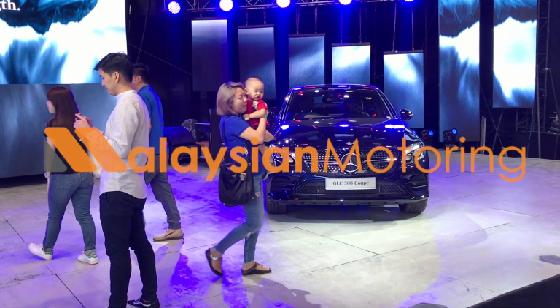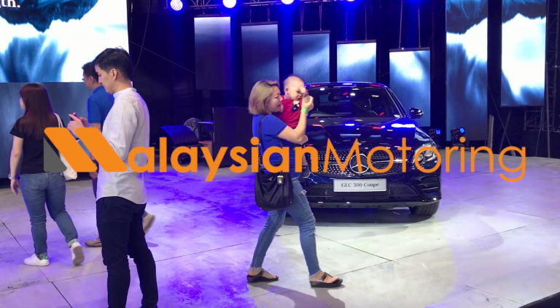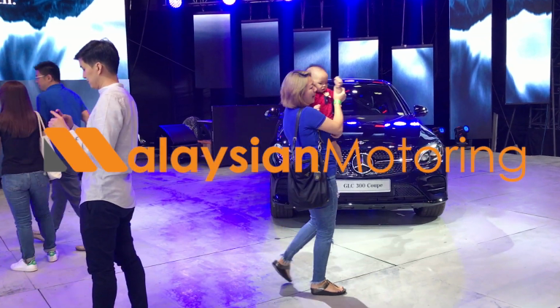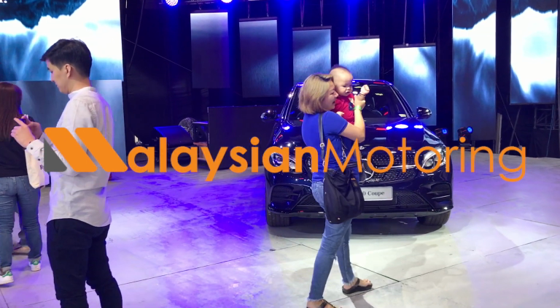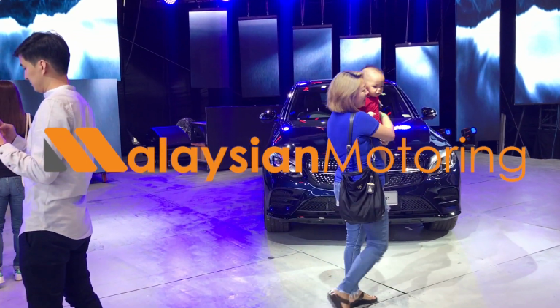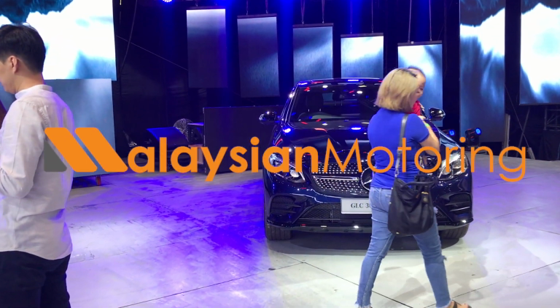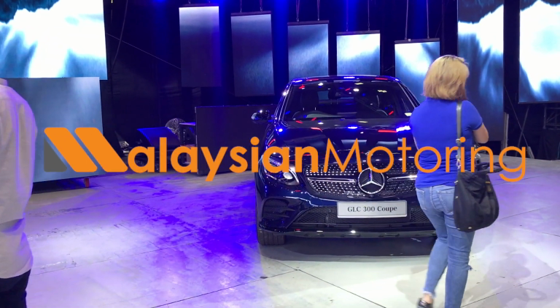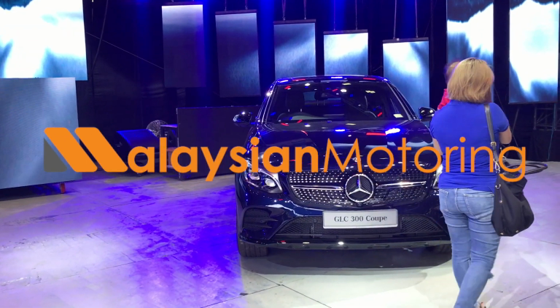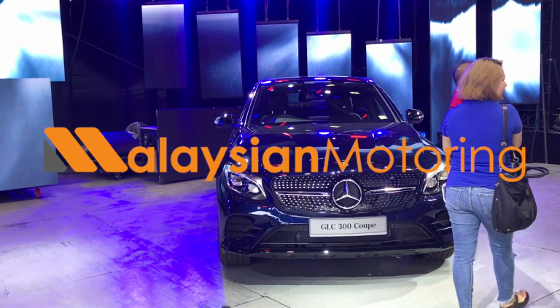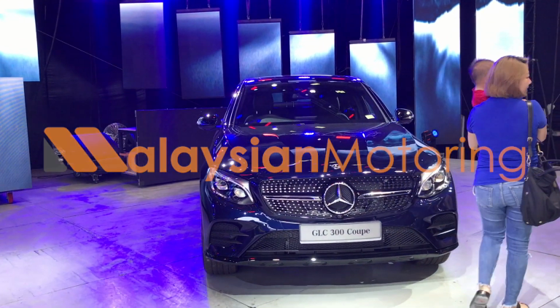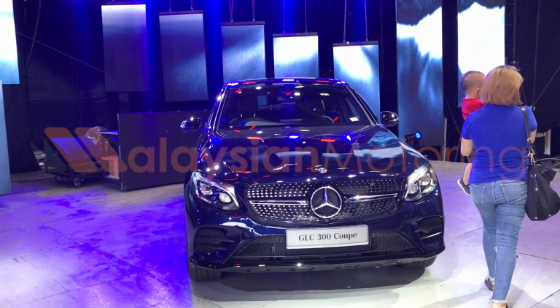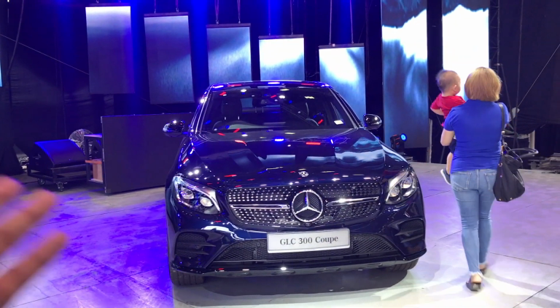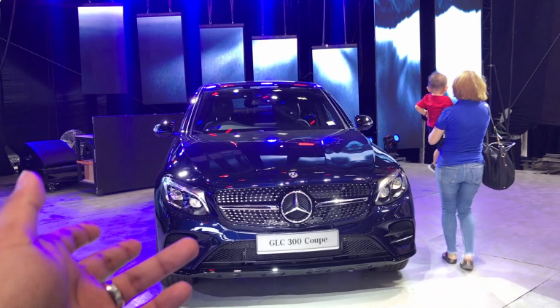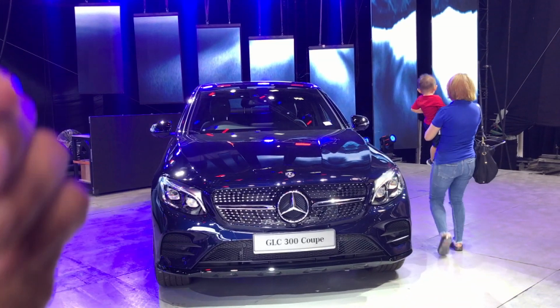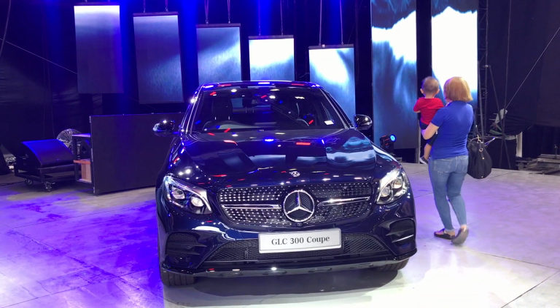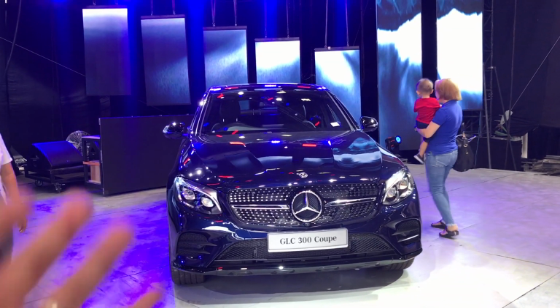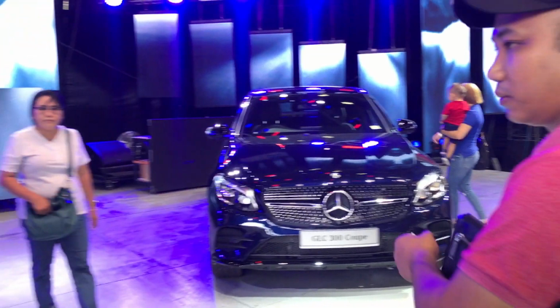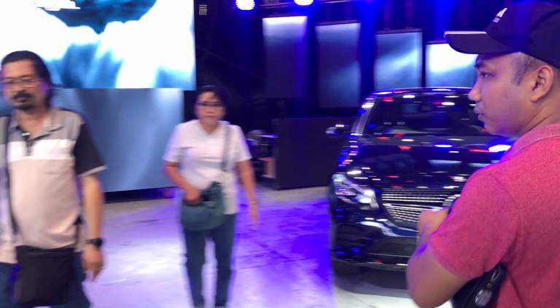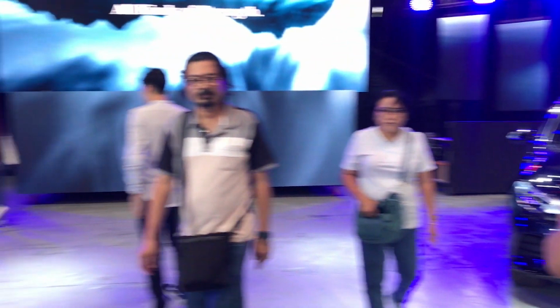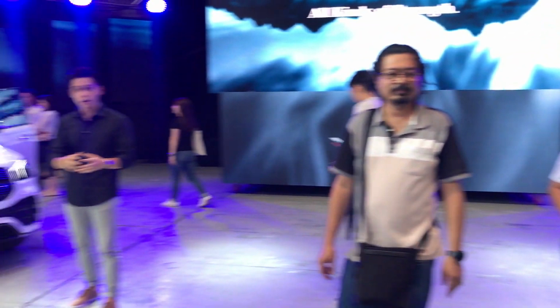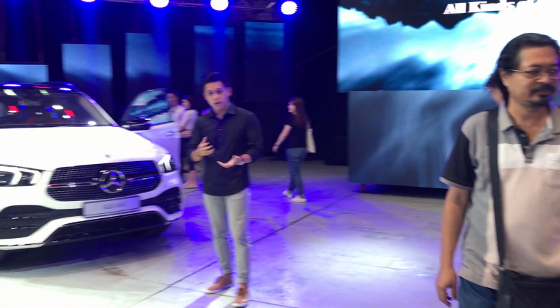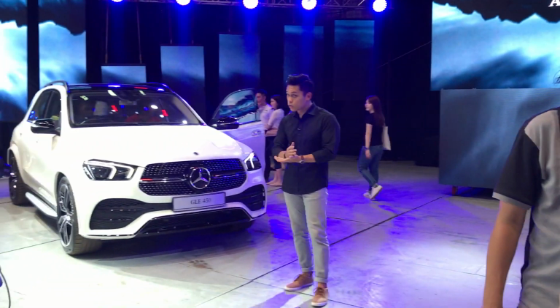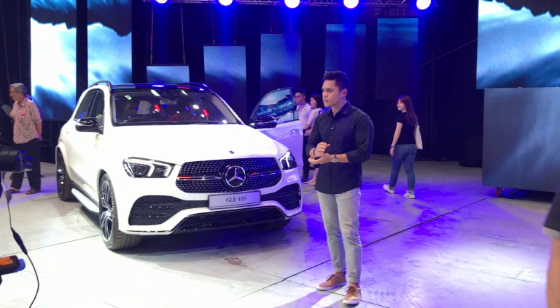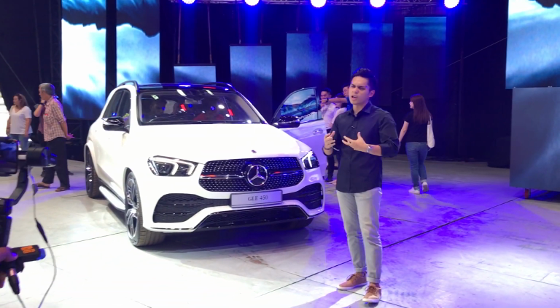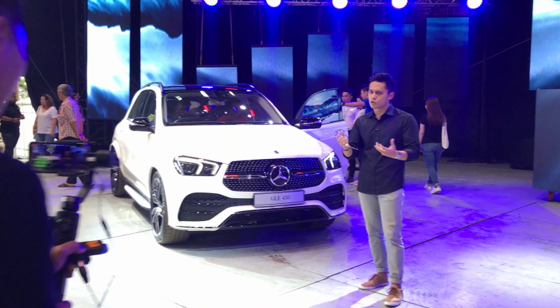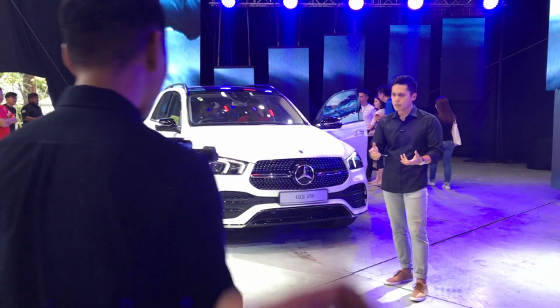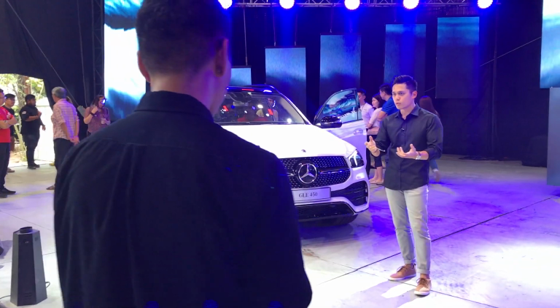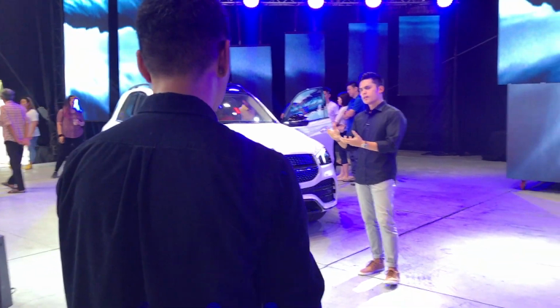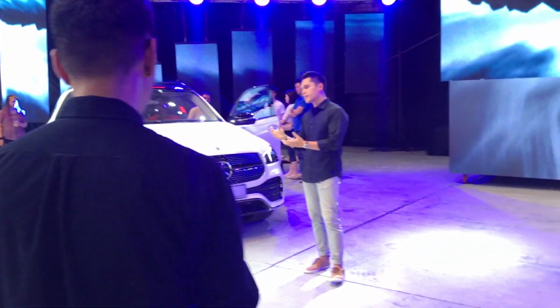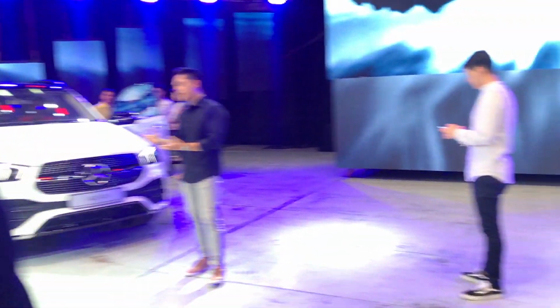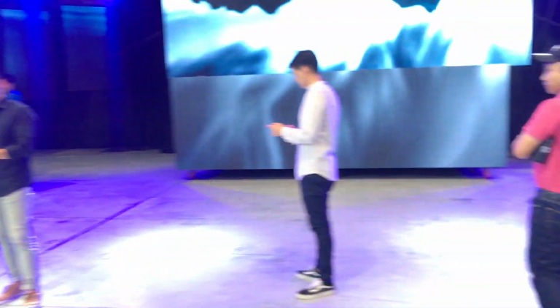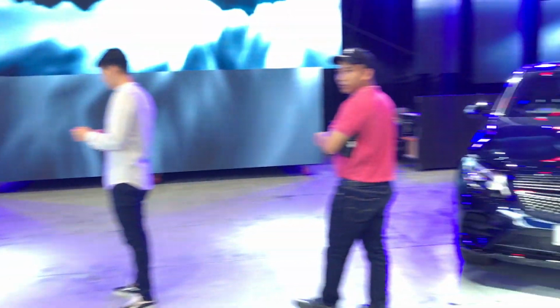Hey guys, so you've joined us here at the launch of the two latest editions of the Mercedes-Benz SUV range, the GLC 300 Coupe and the GLE 450. That's Matthew Tong from Paul Town doing his thing, so let's go and leave him alone.